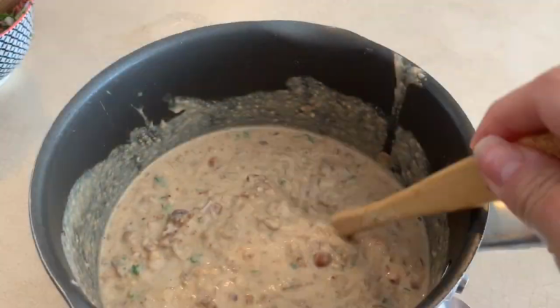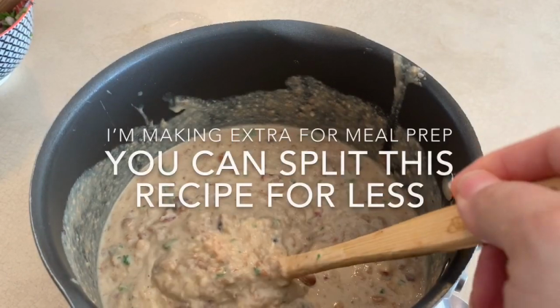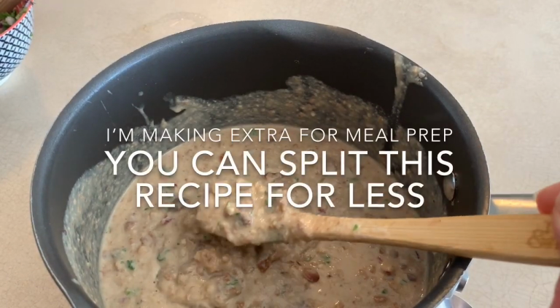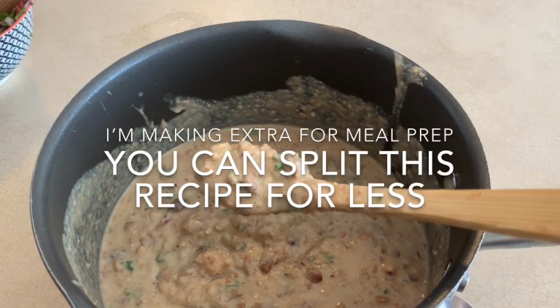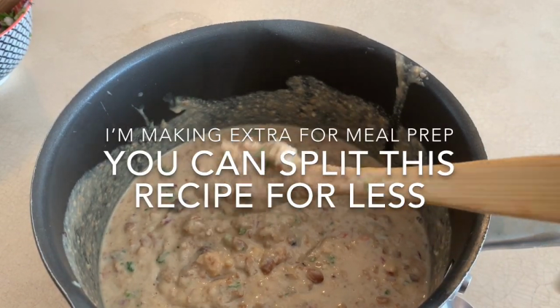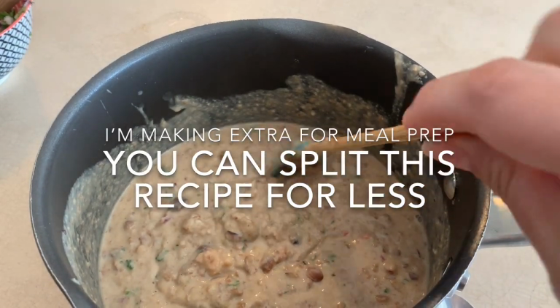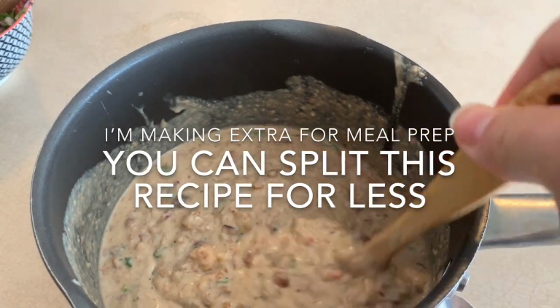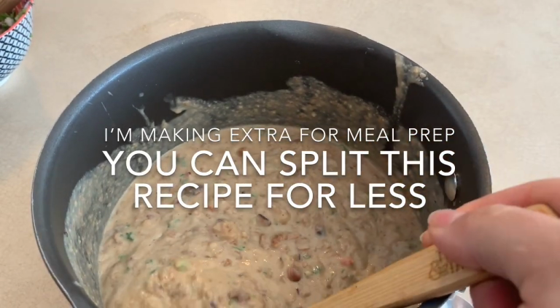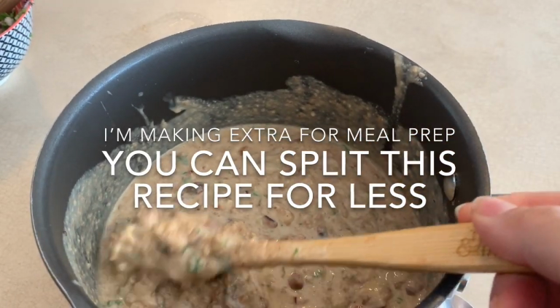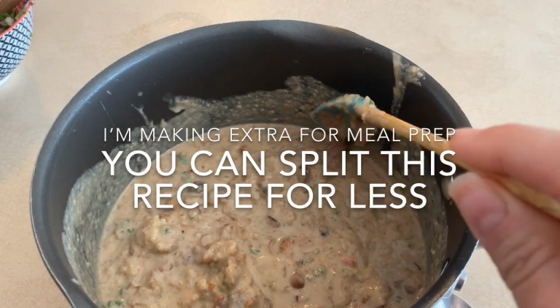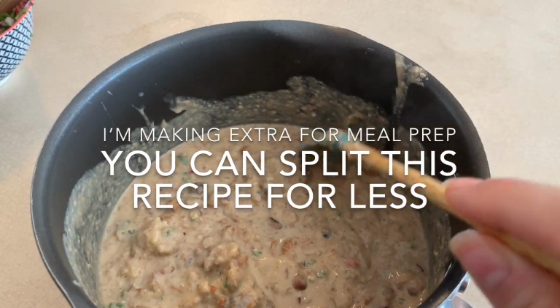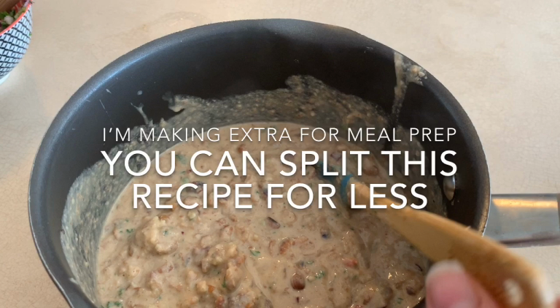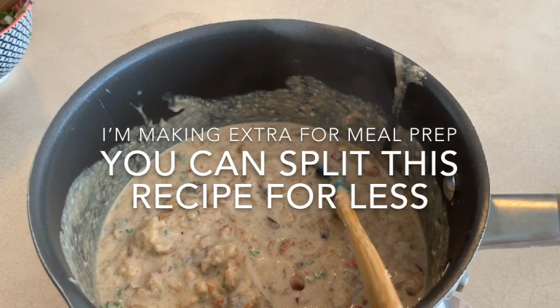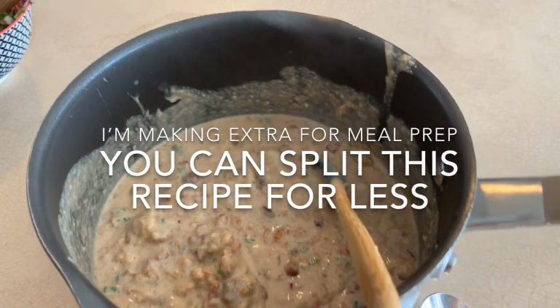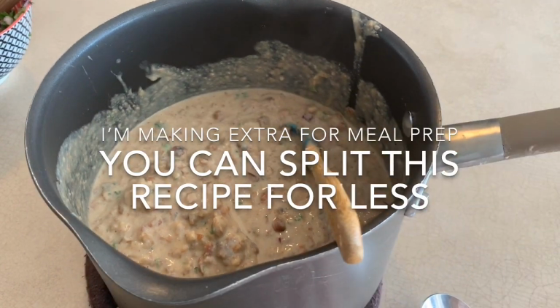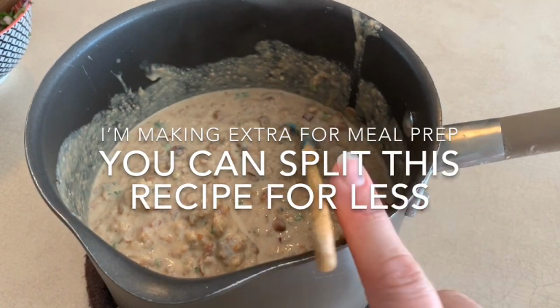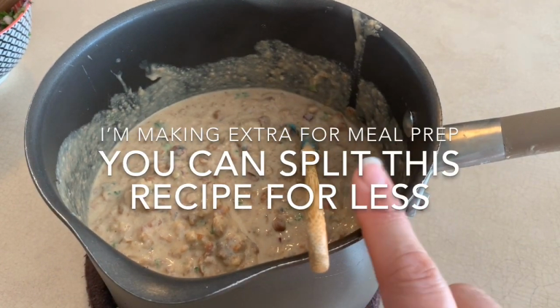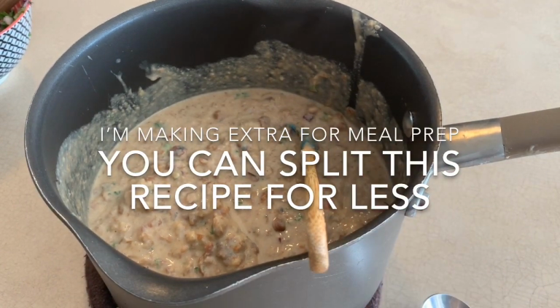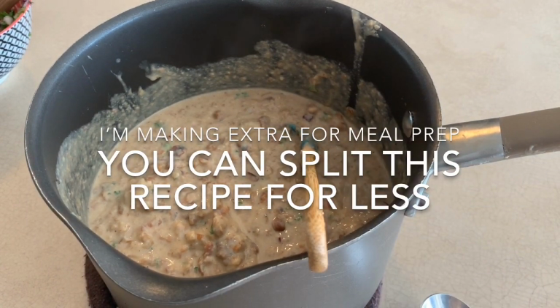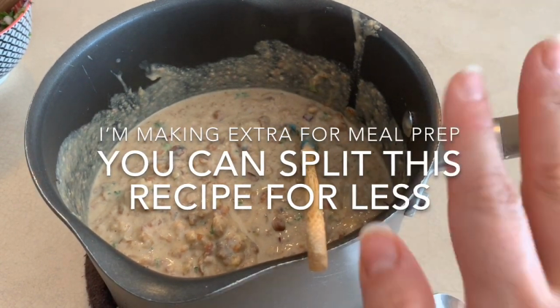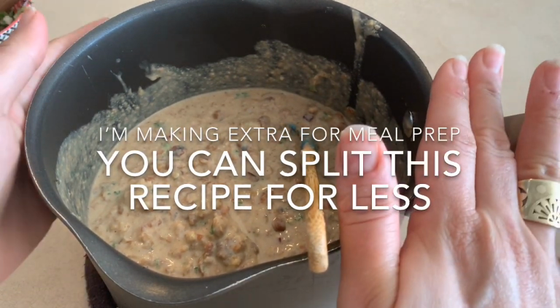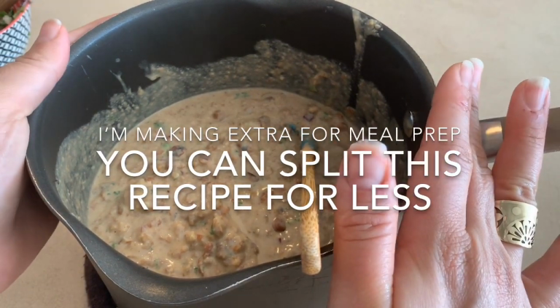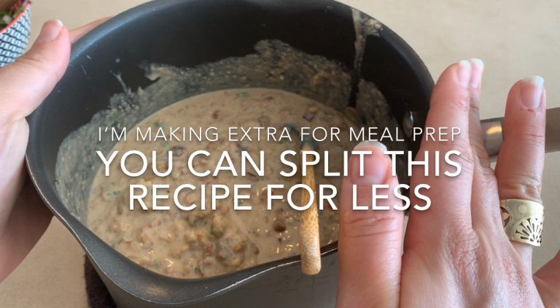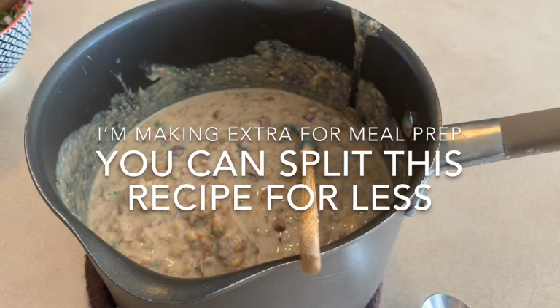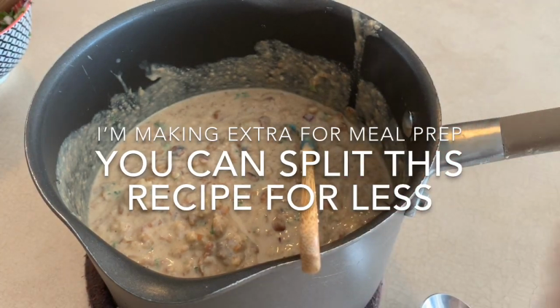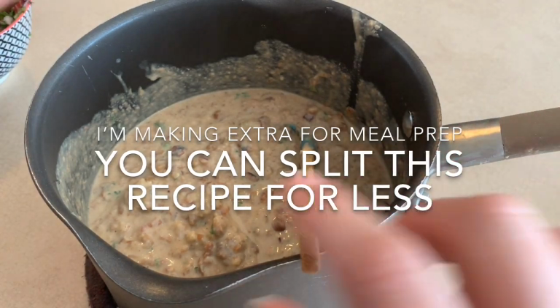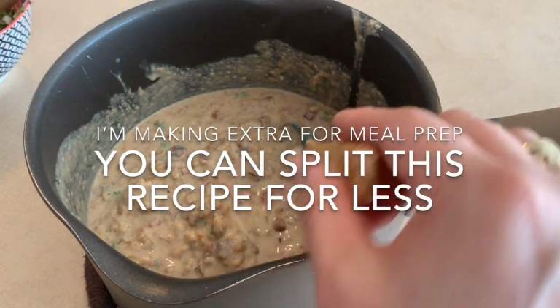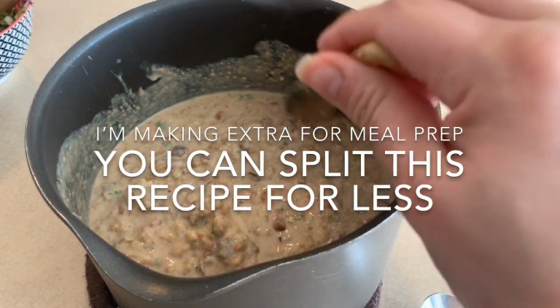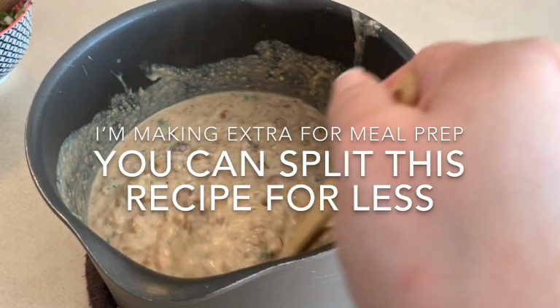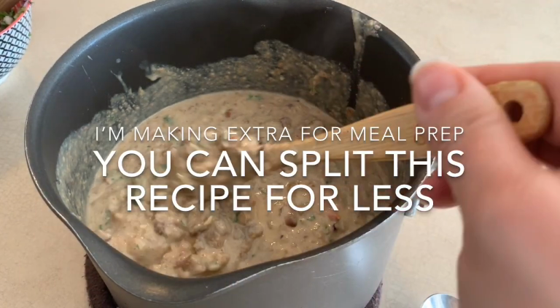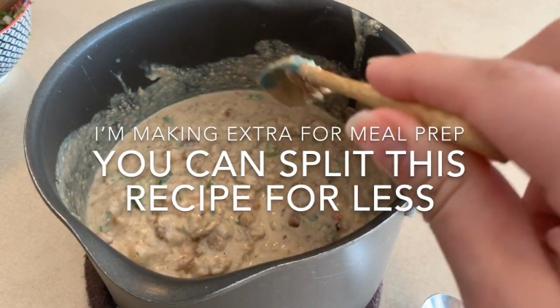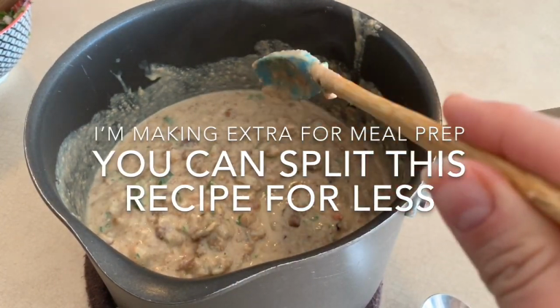Now that the food is at the texture I want, I'm ready to plate. I'll separate this into two parts — one part for my refrigerator, since I like to meal prep and that's why I made a lot, and half in a bowl to serve right now.